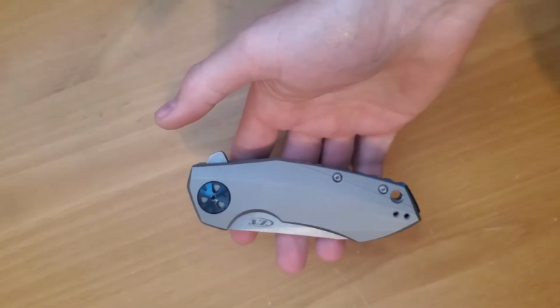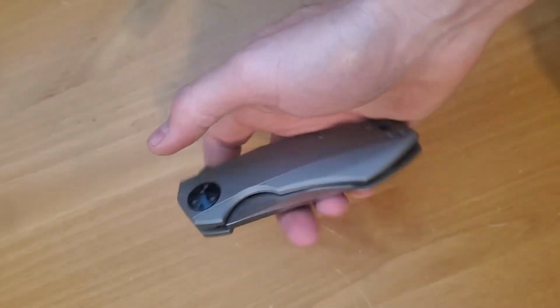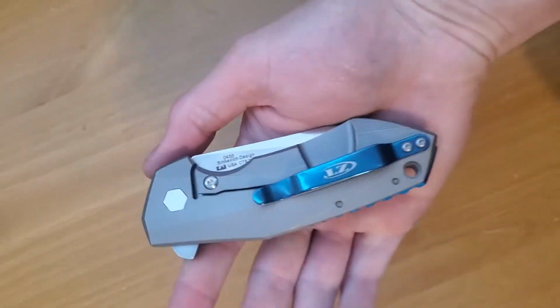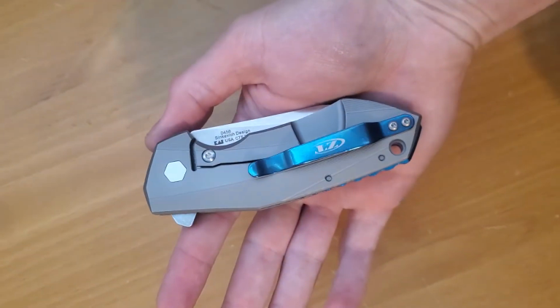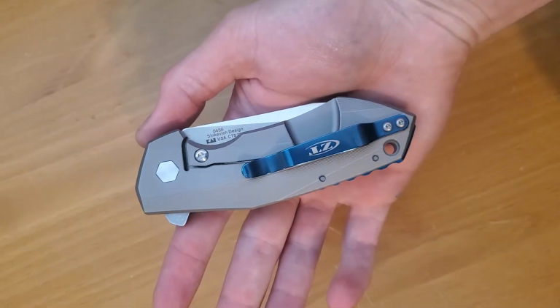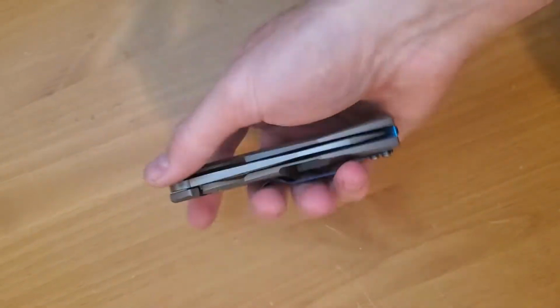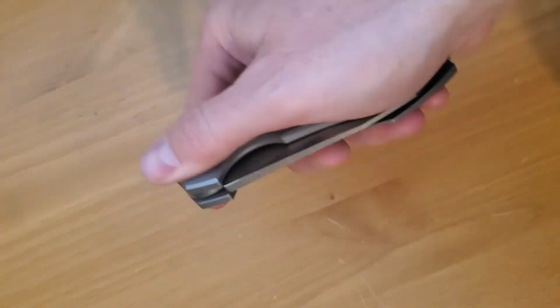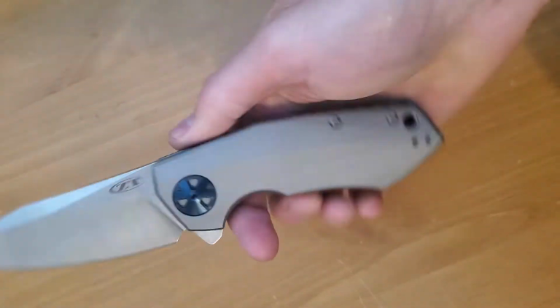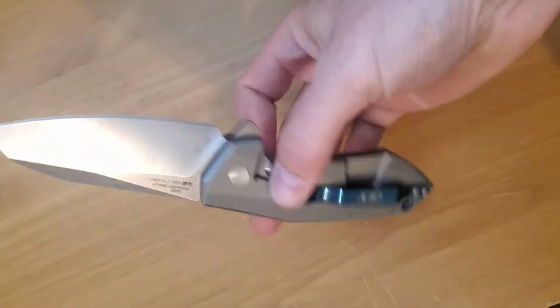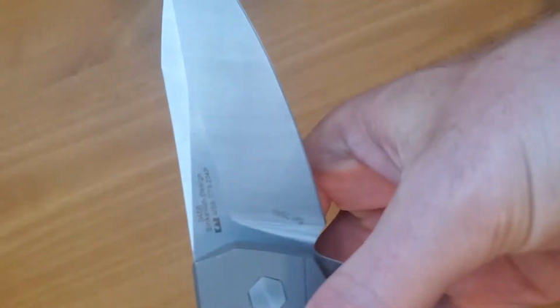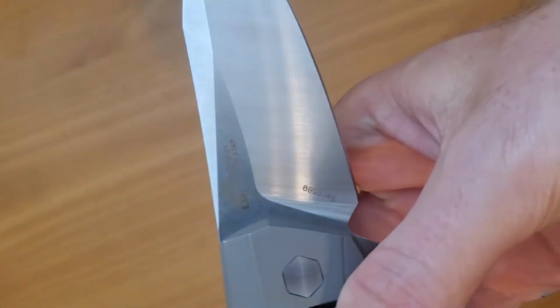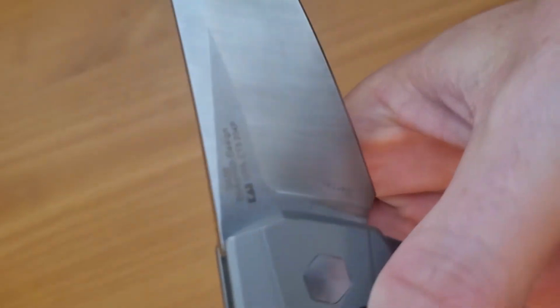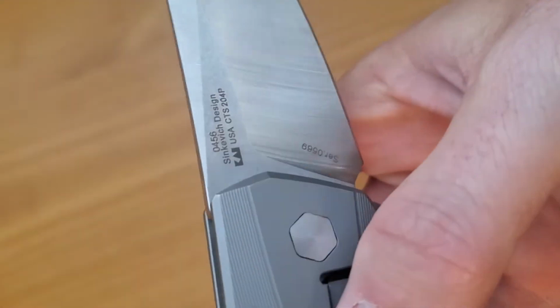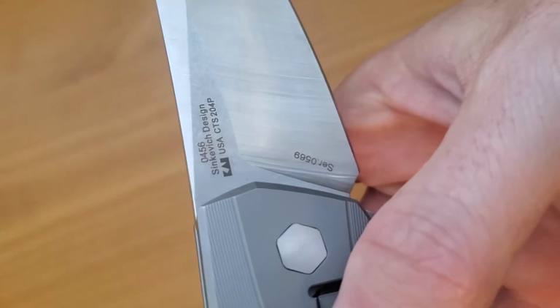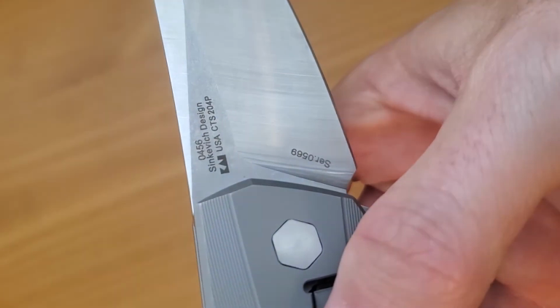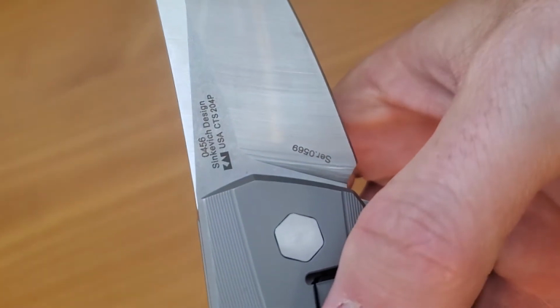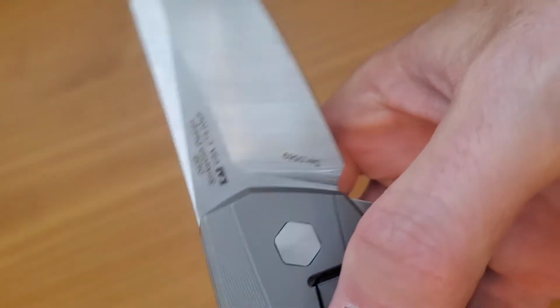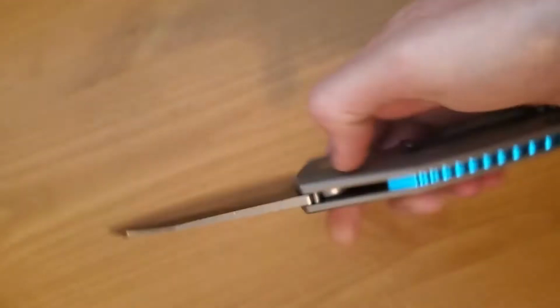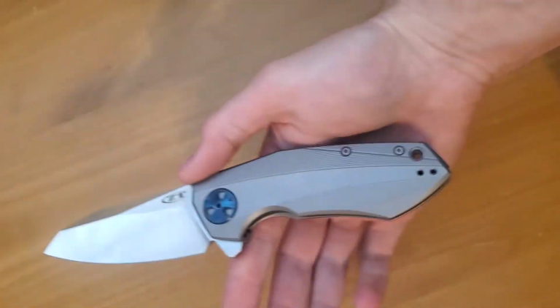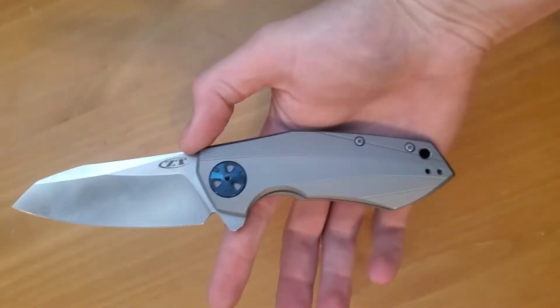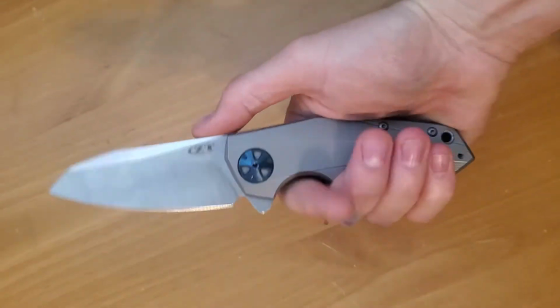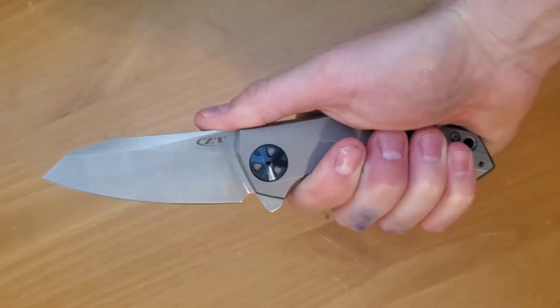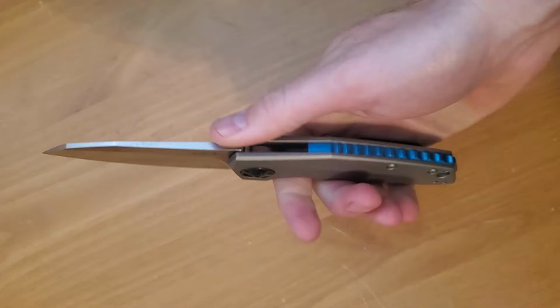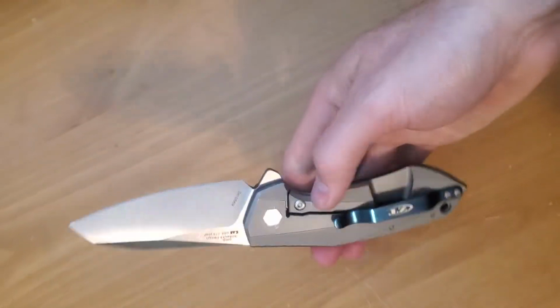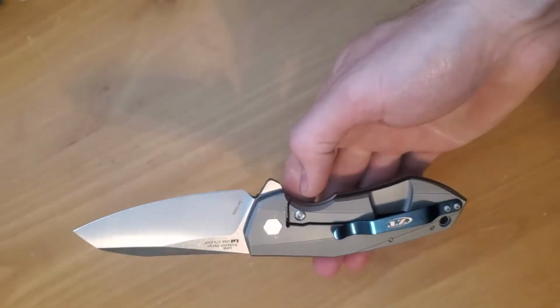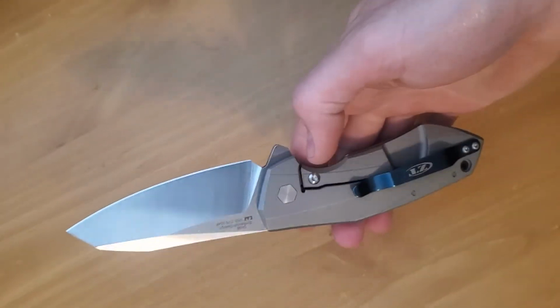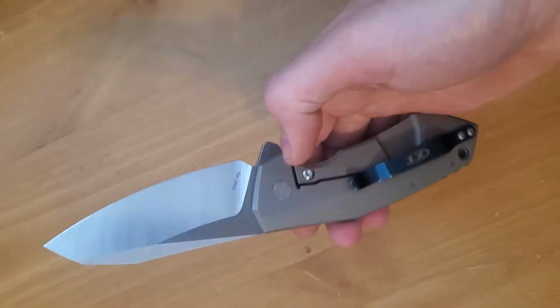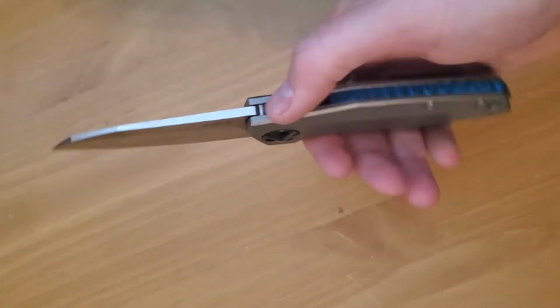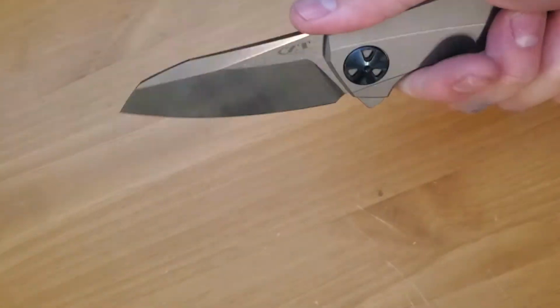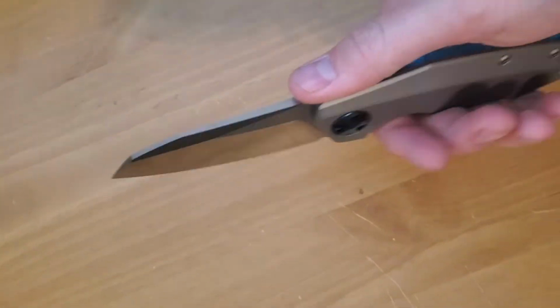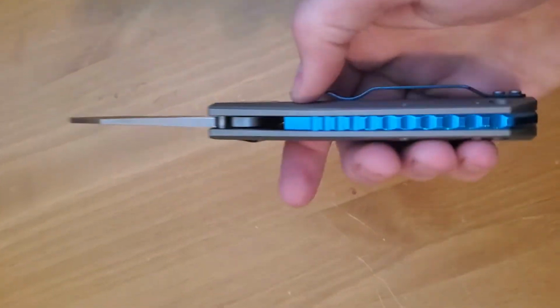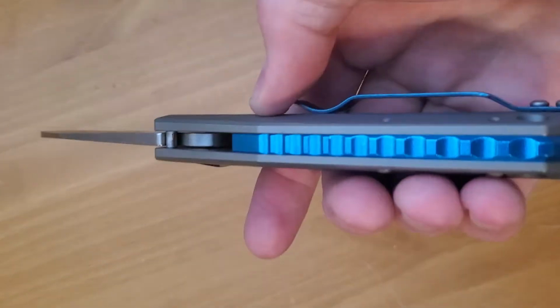Hey guys, coming at you with another YouTube video. This is the Zero Tolerance 0456. Now this knife is sweet. I've seen this knife in so many videos and been like, oh that knife is awesome dude, I love that.